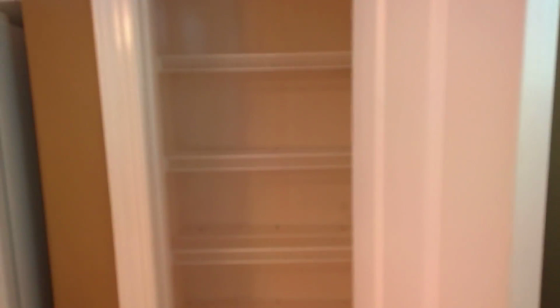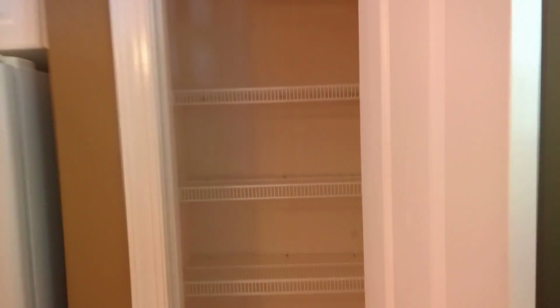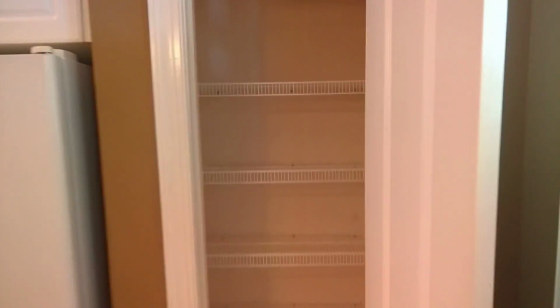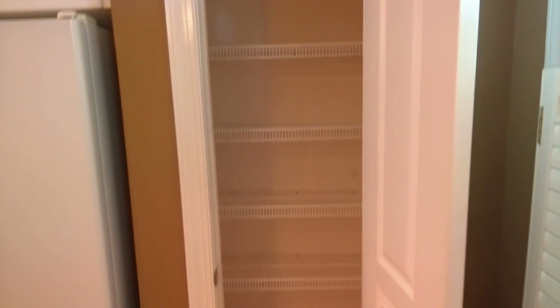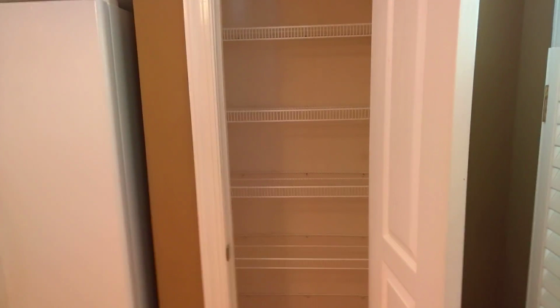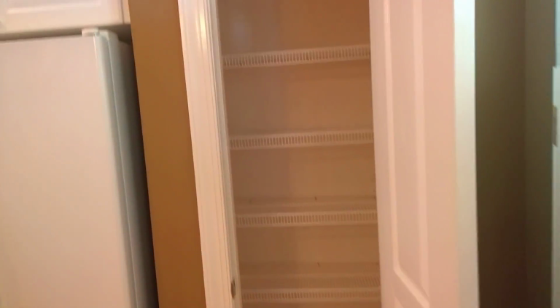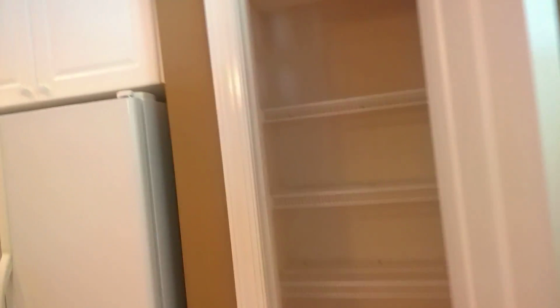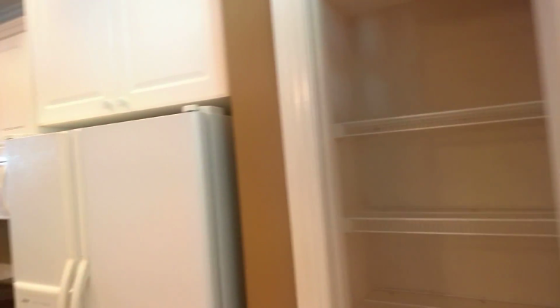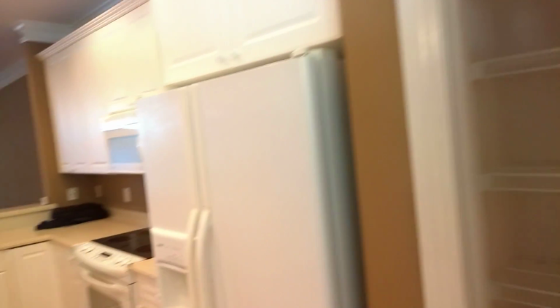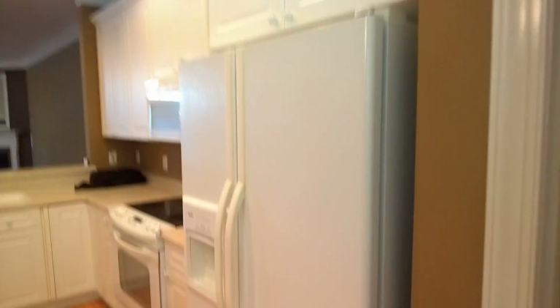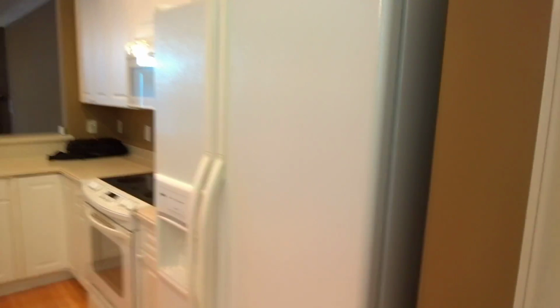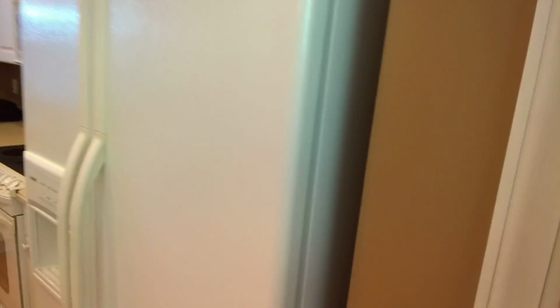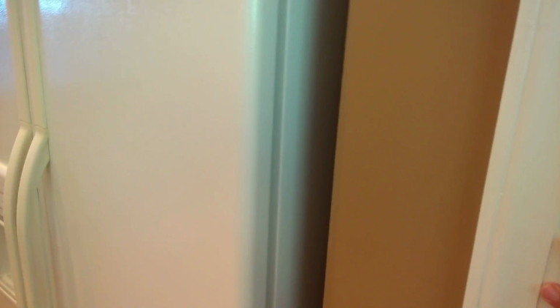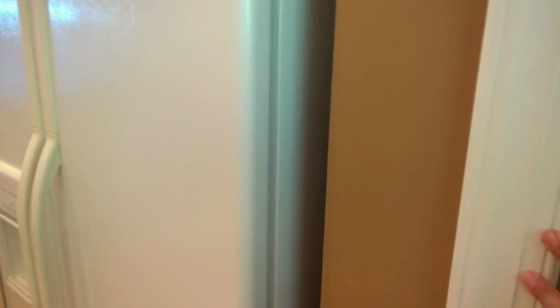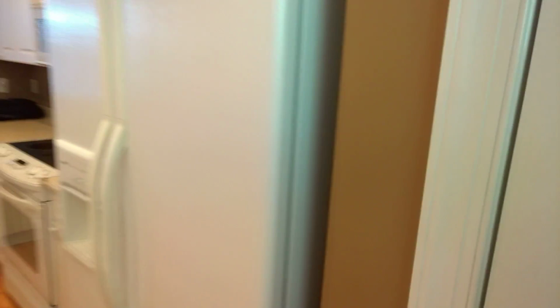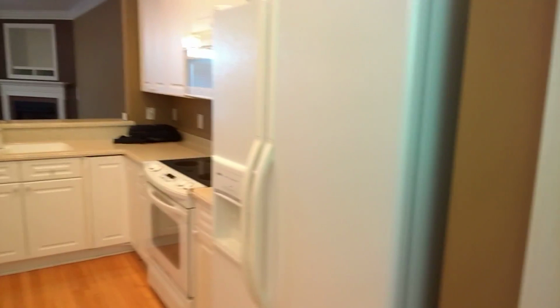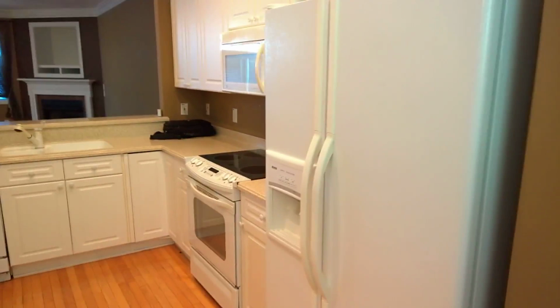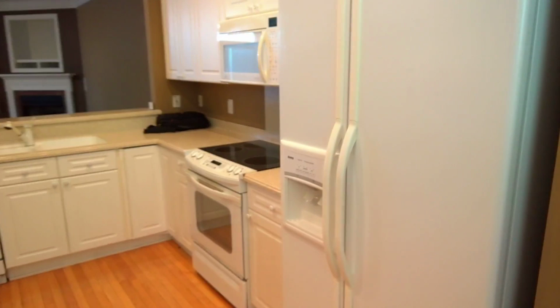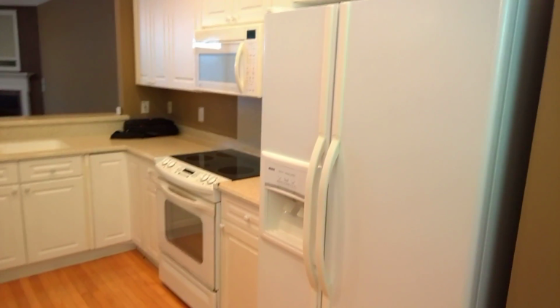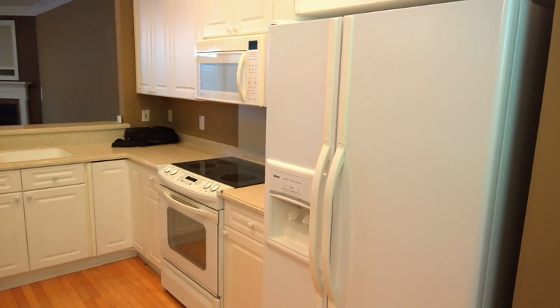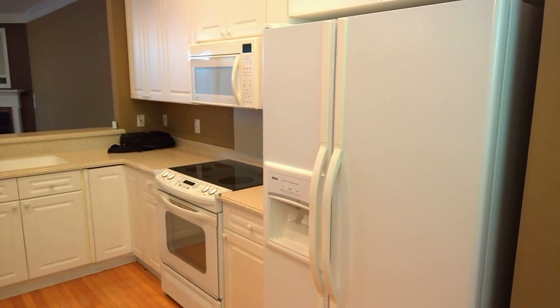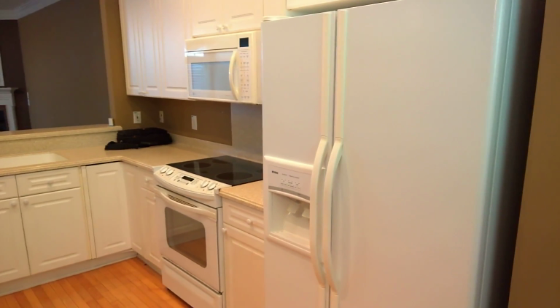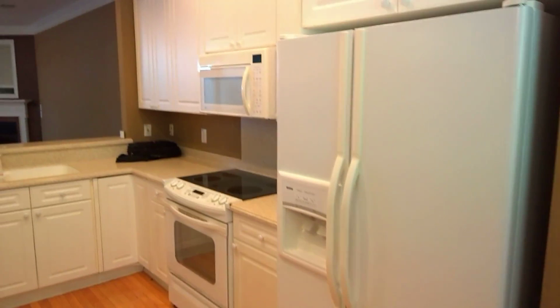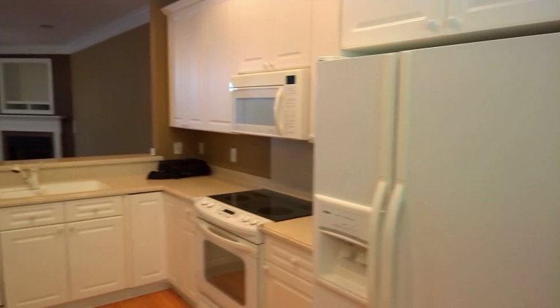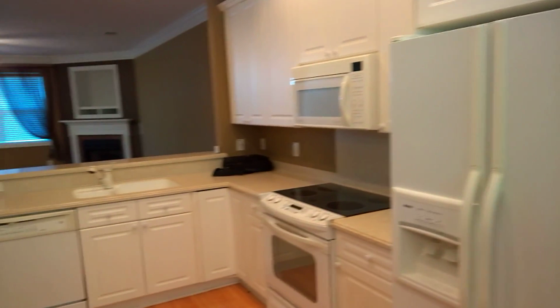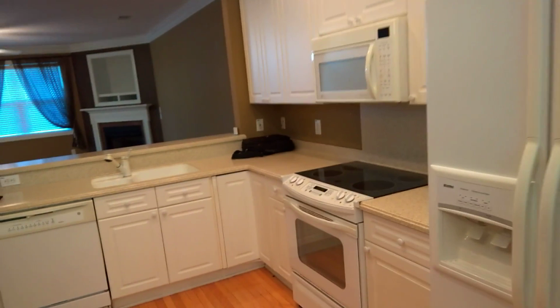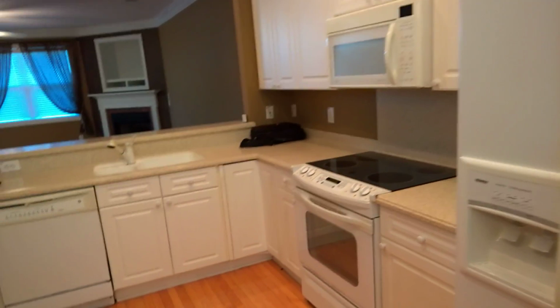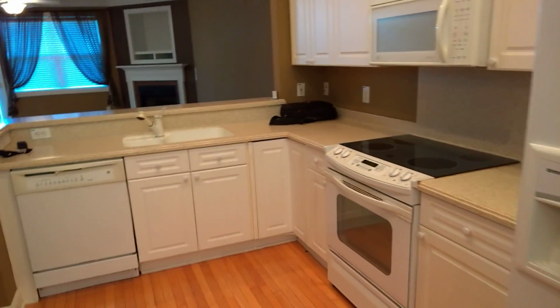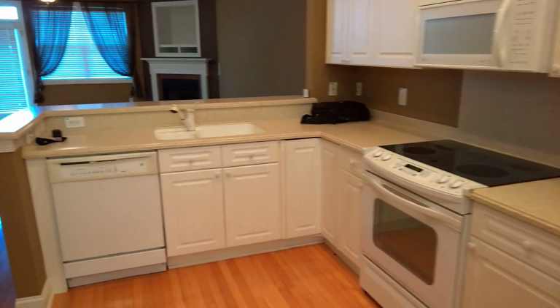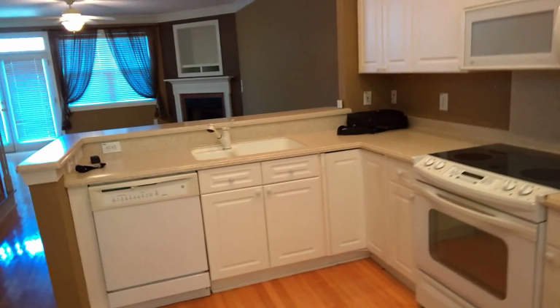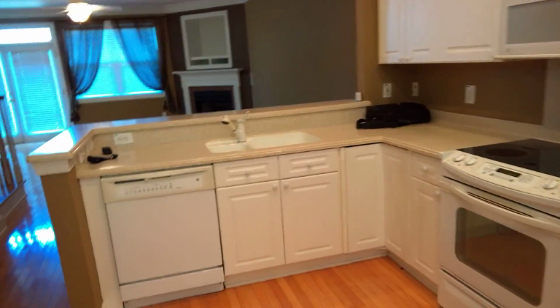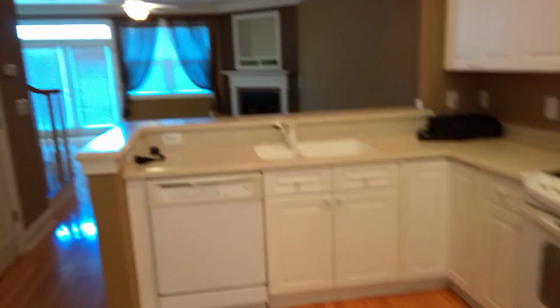And here is your pantry. The appliances come with the rental home — refrigerator, dishwasher, stove, and oven.